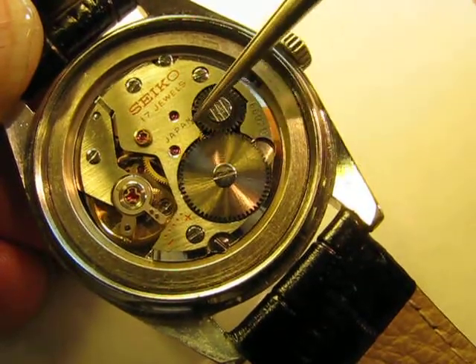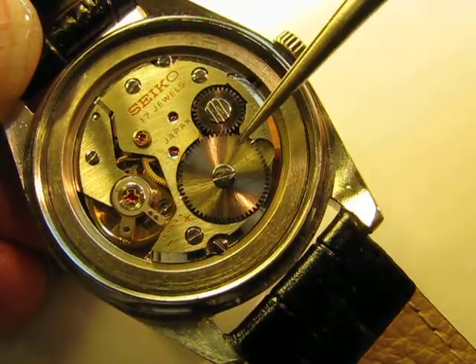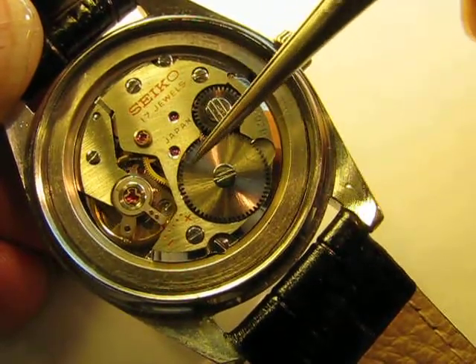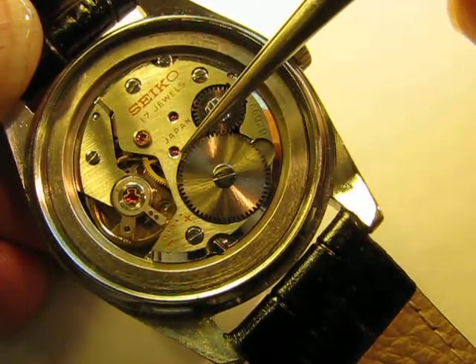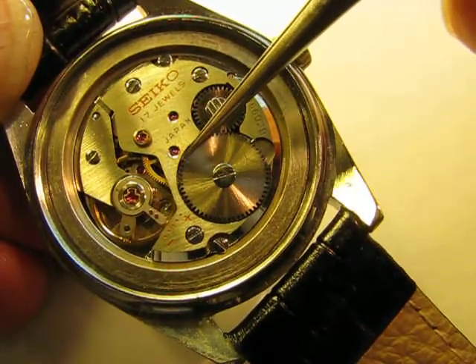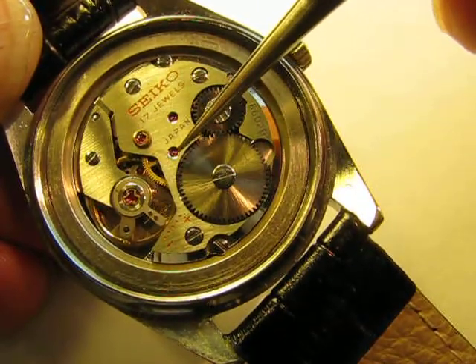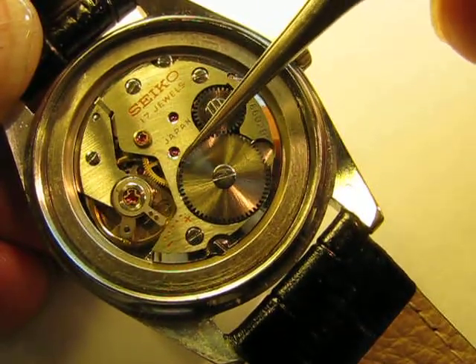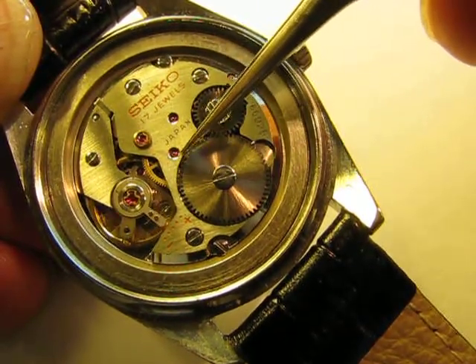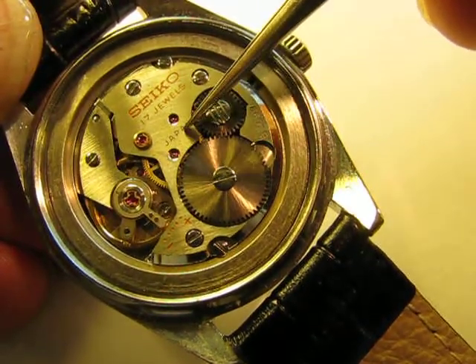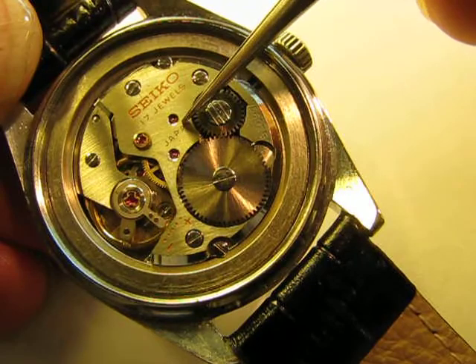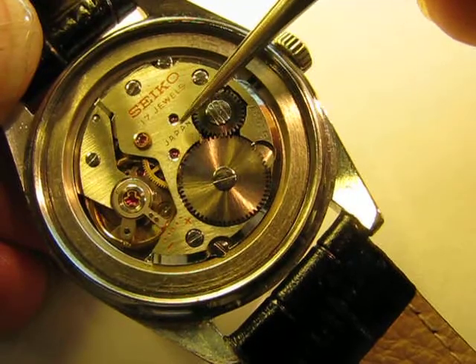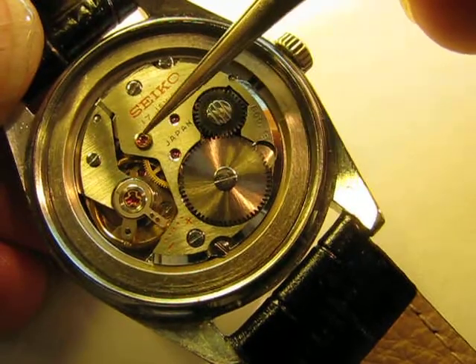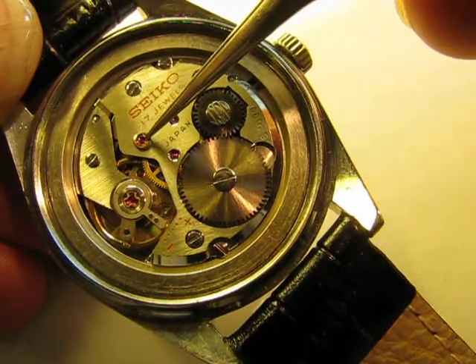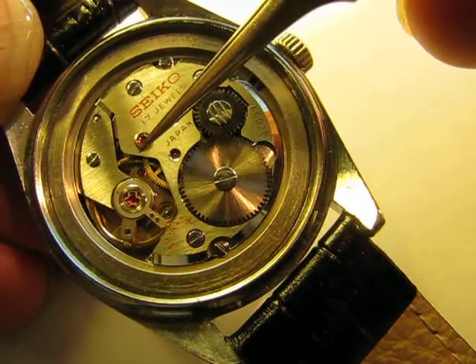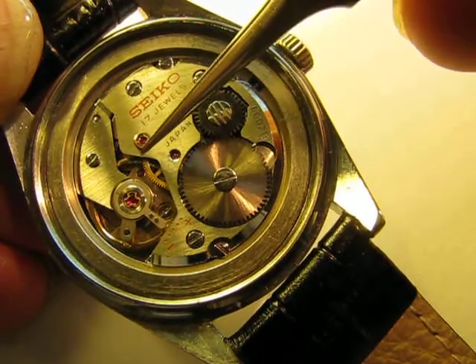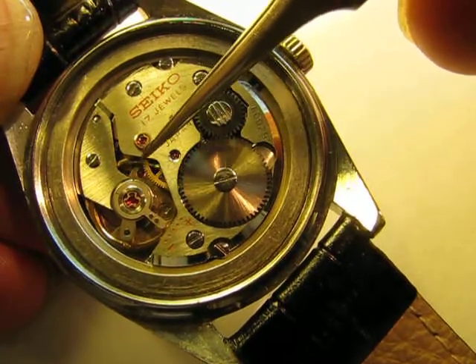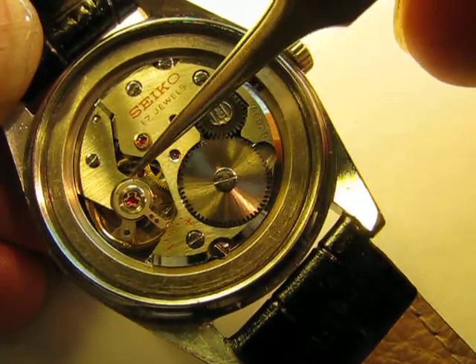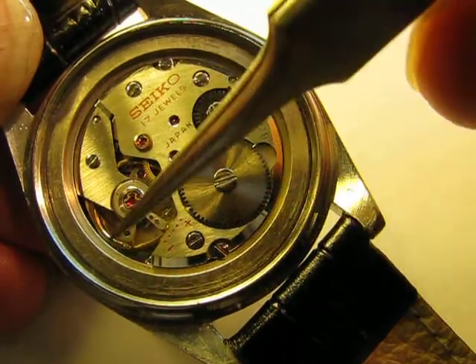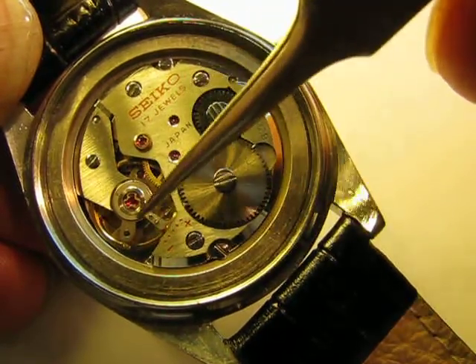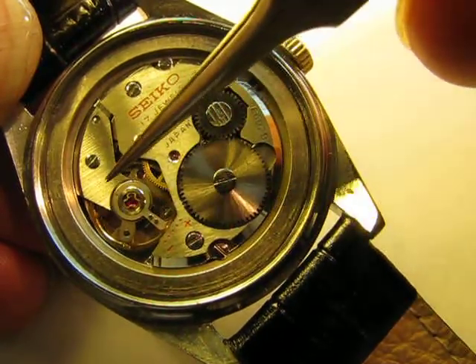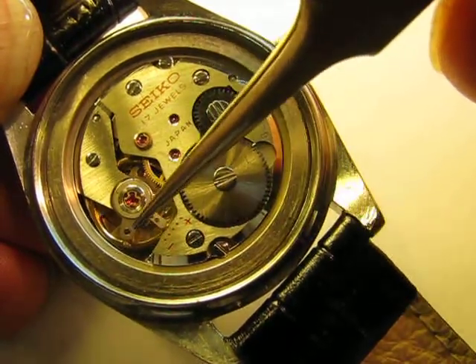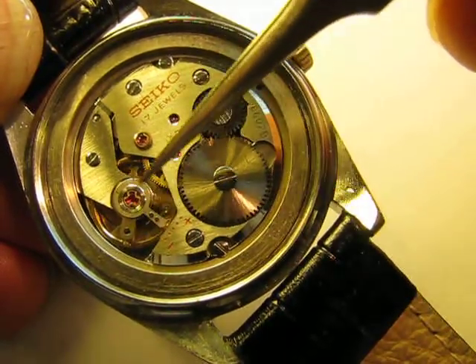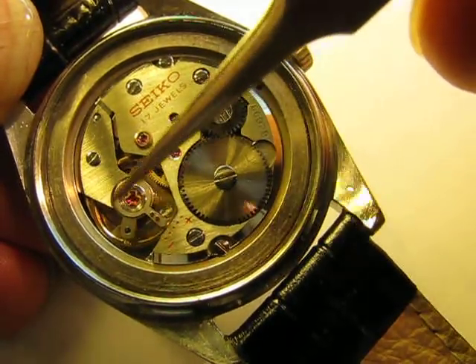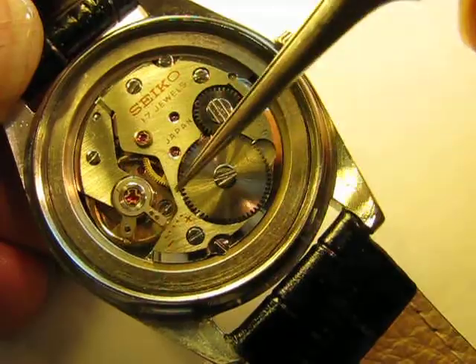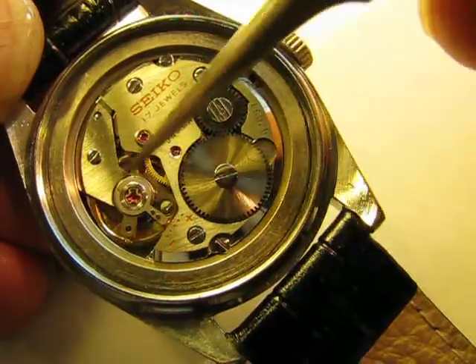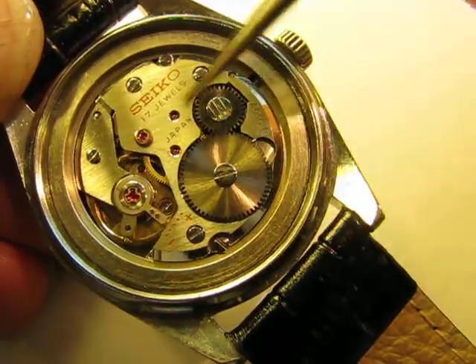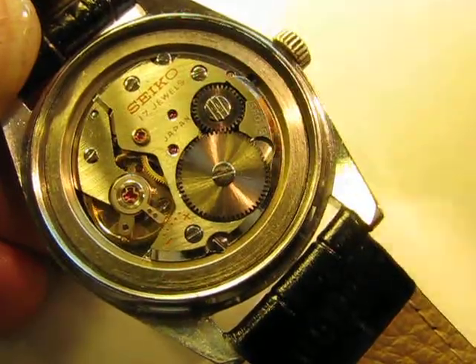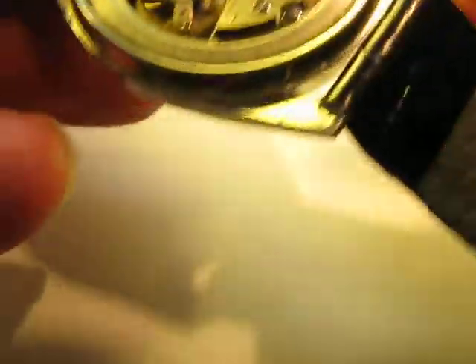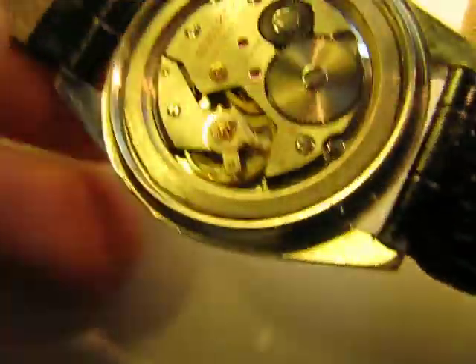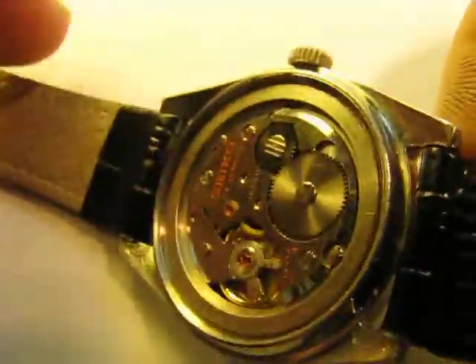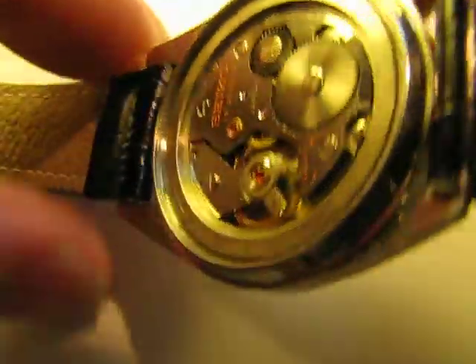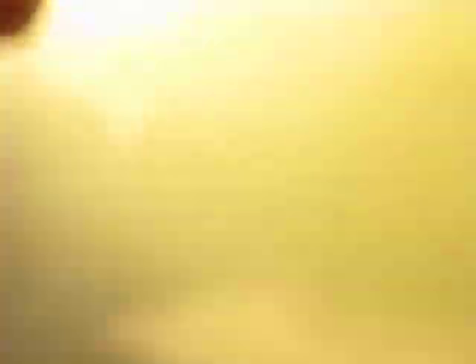The mainspring drives this center wheel here, through to that wheel, through to there, through the escape wheel, and that is your balance you see working. That is a straightforward manual watch.